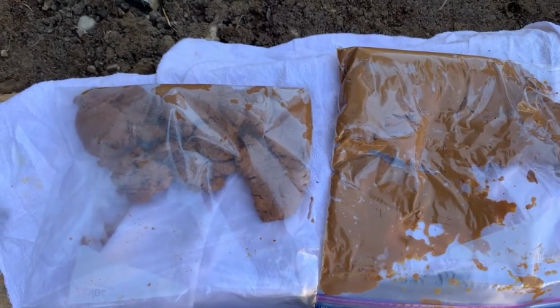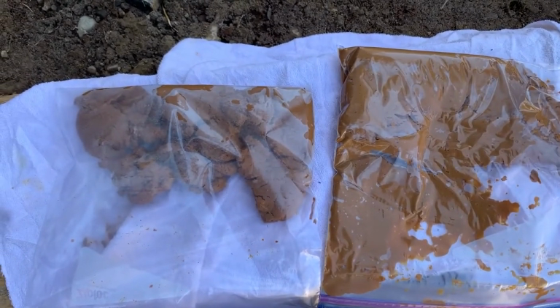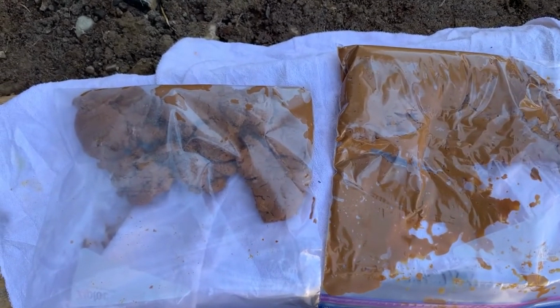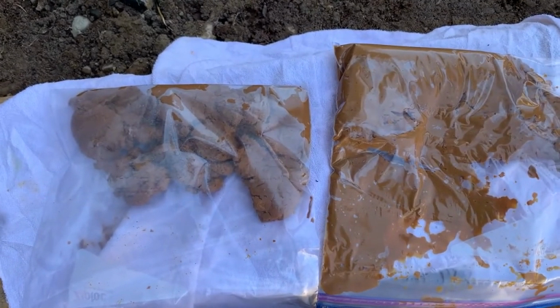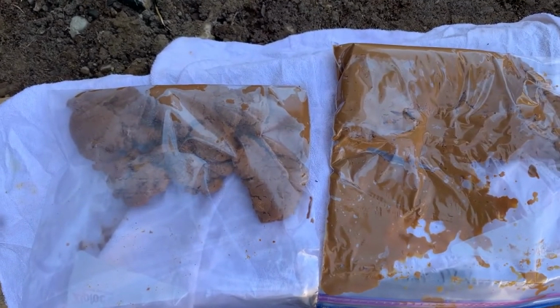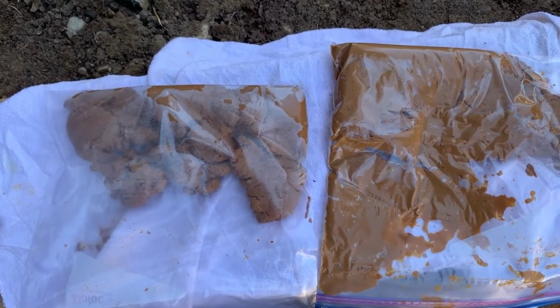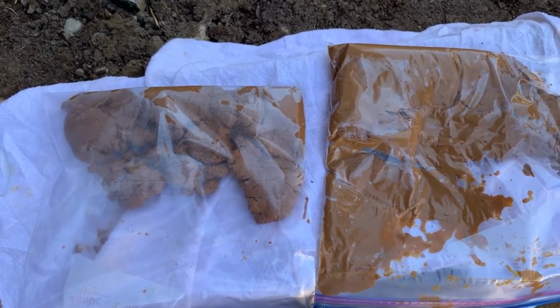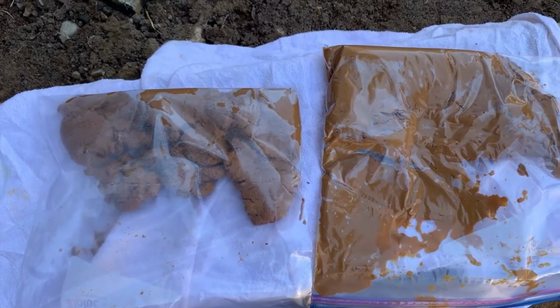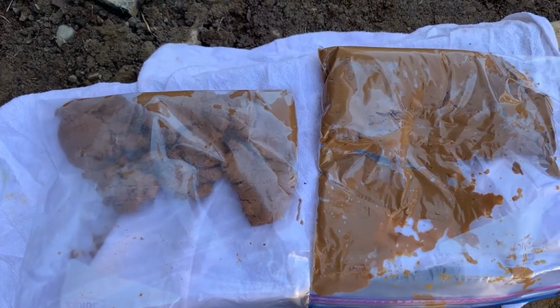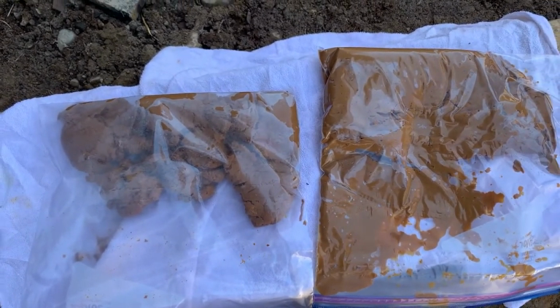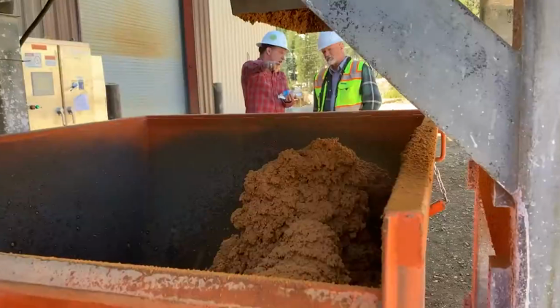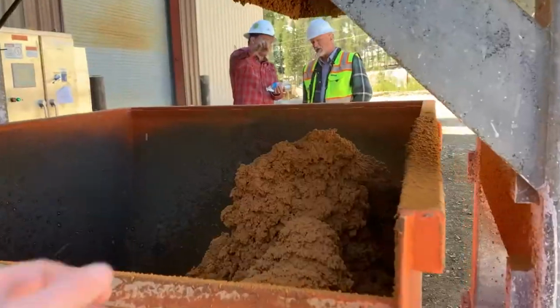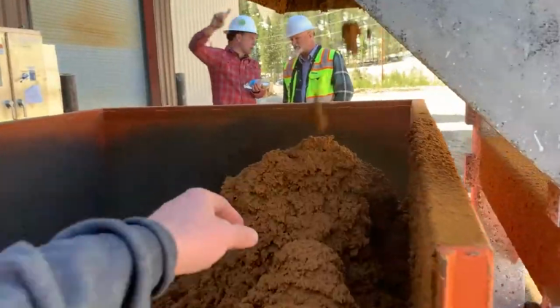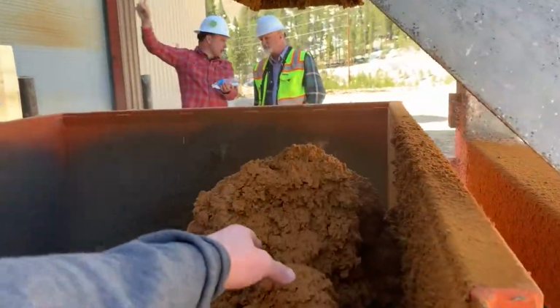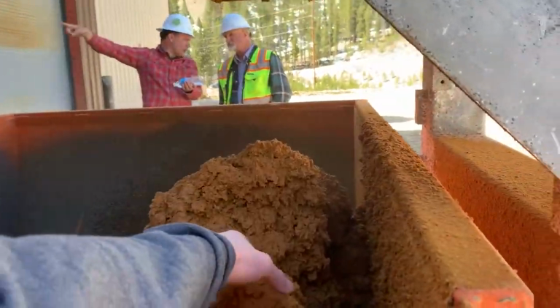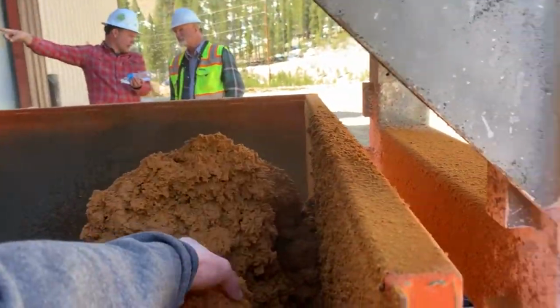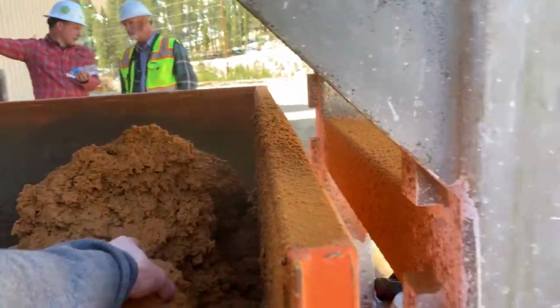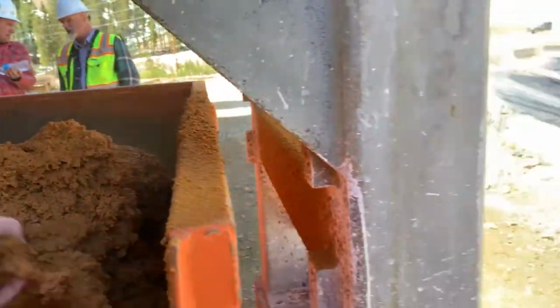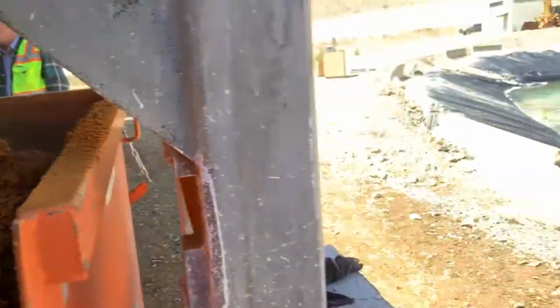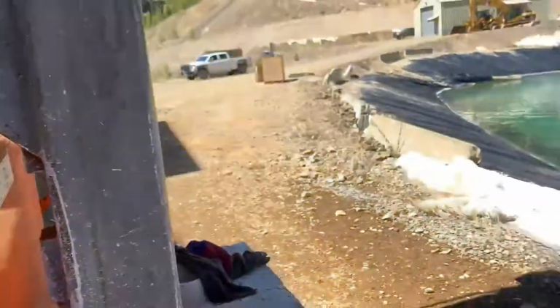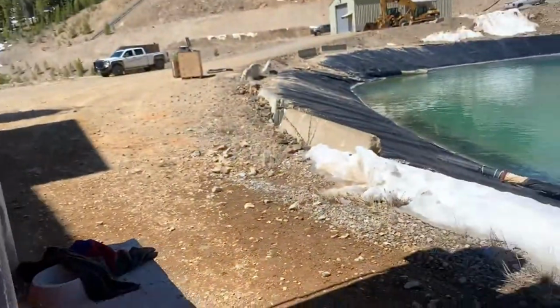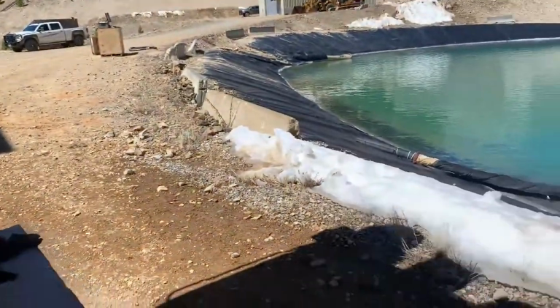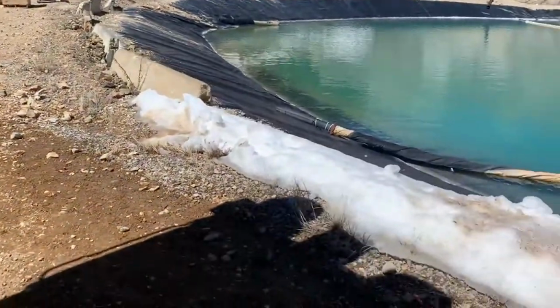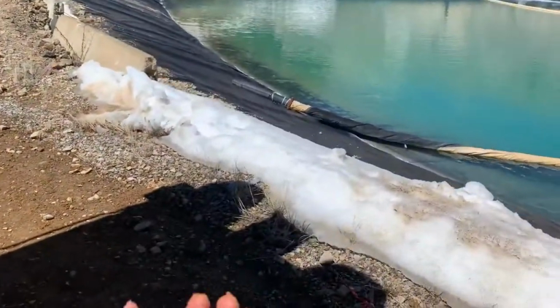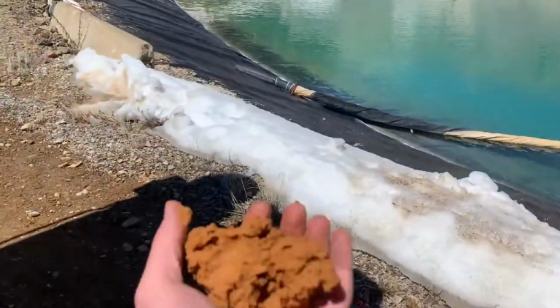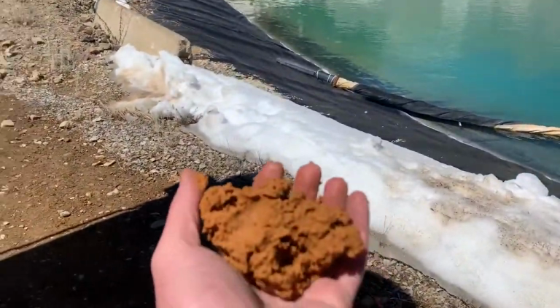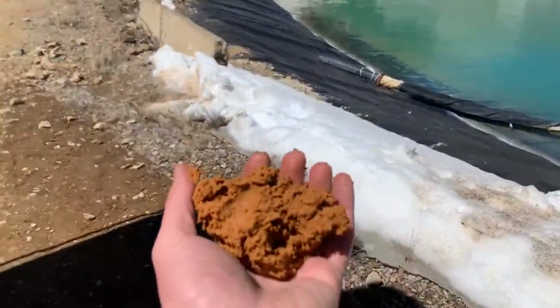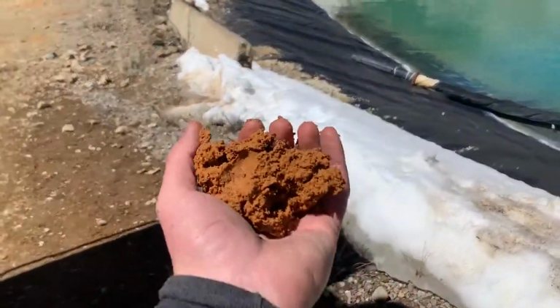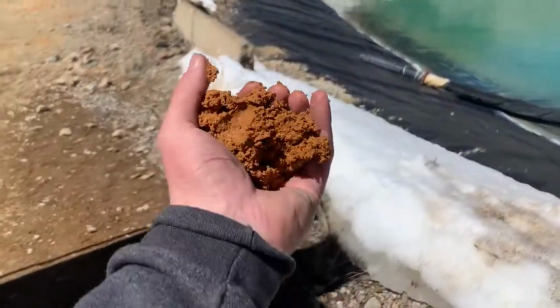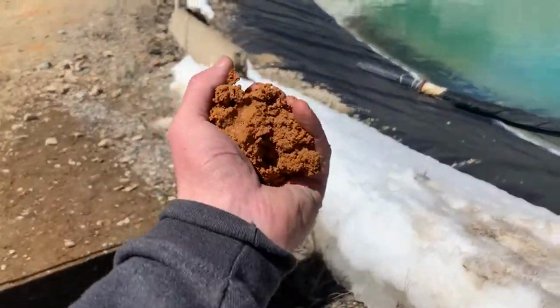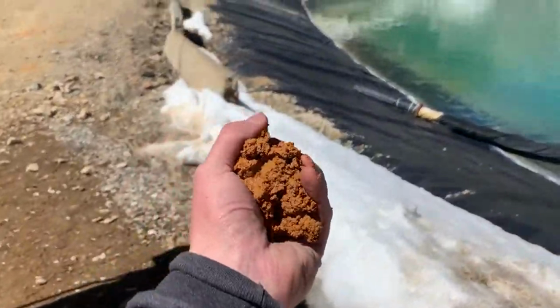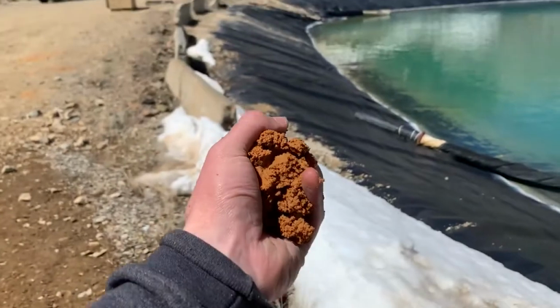As you can clearly tell, the solids created by the centrifuge were far drier and superior to those created by the press.